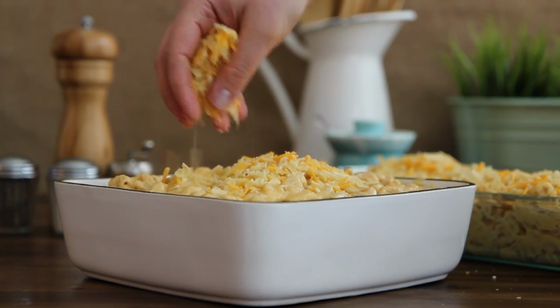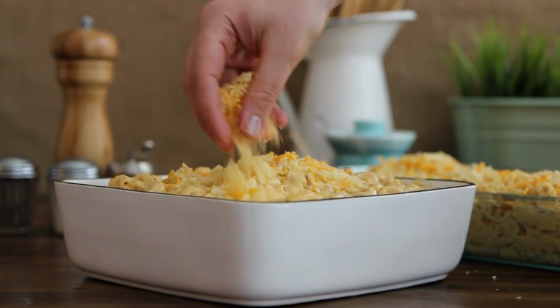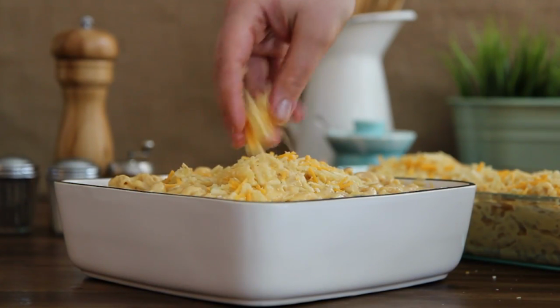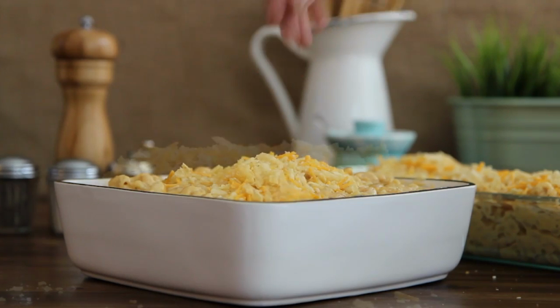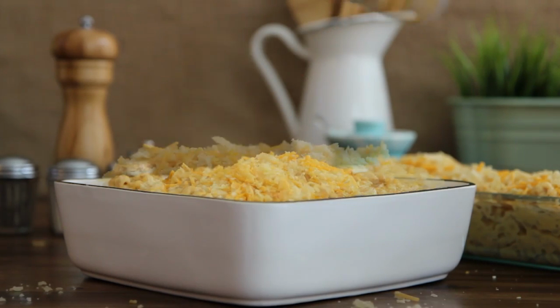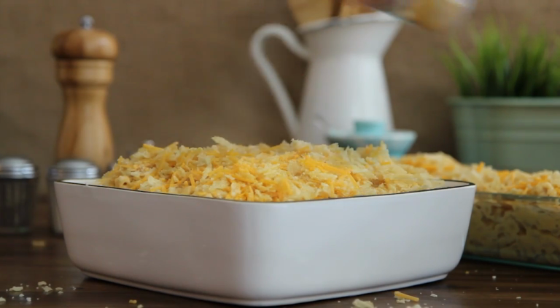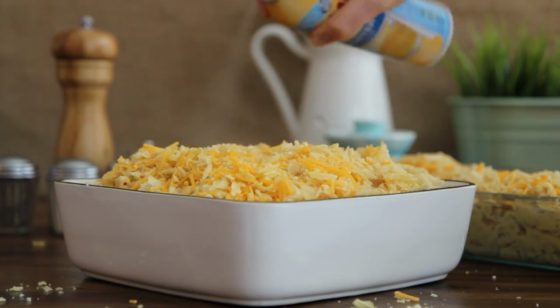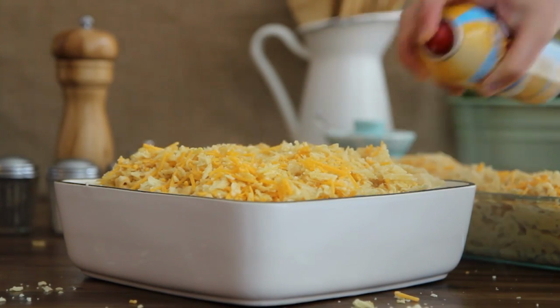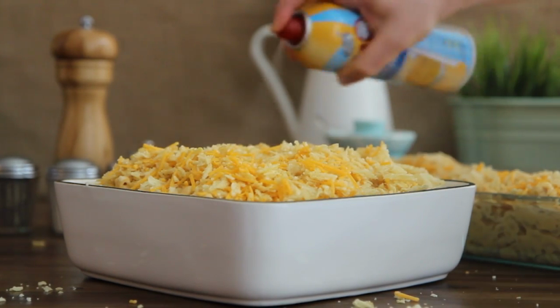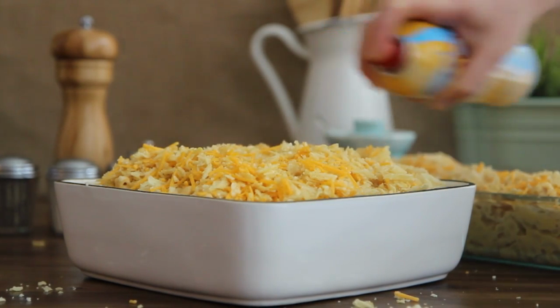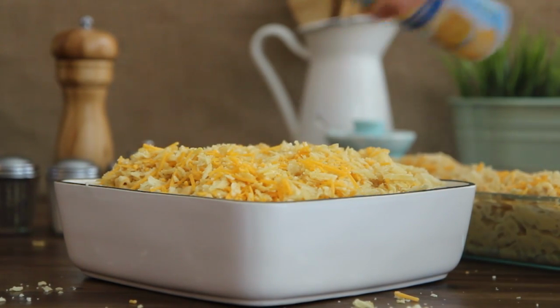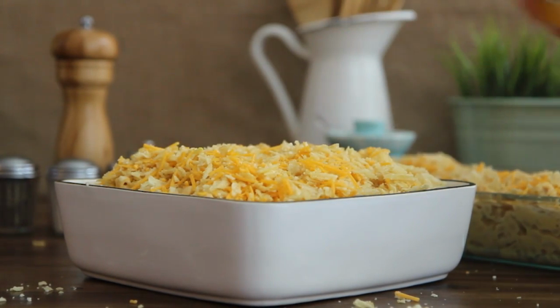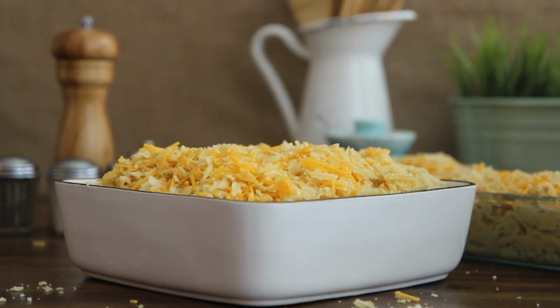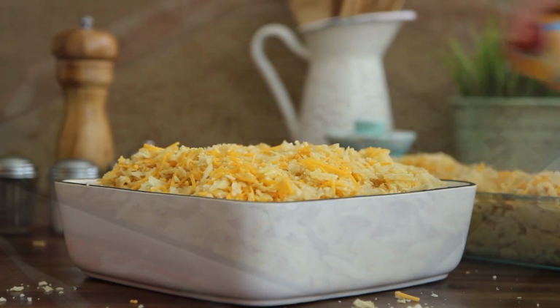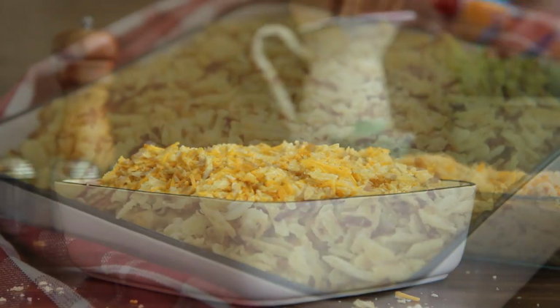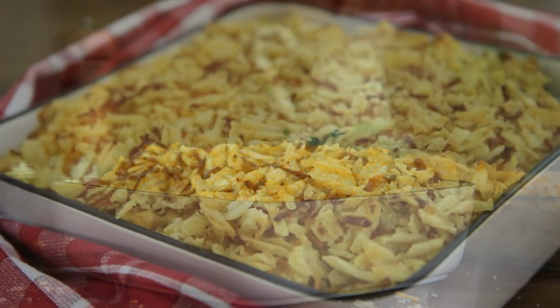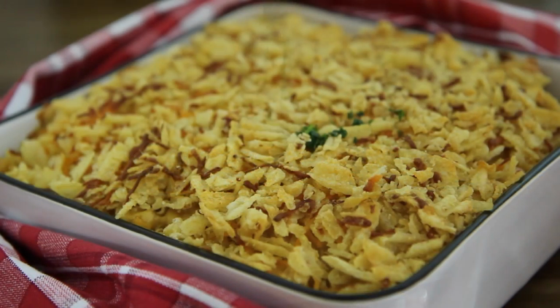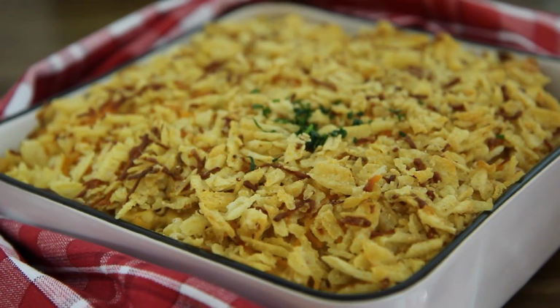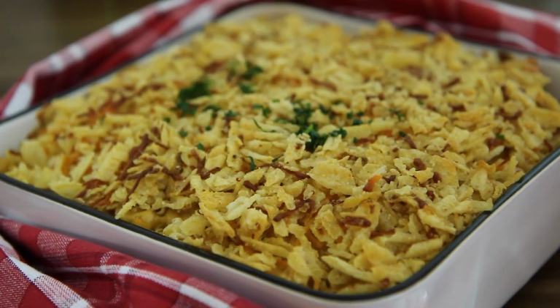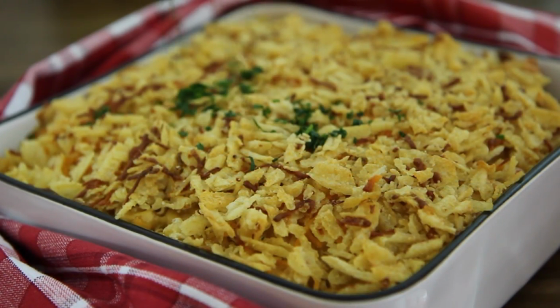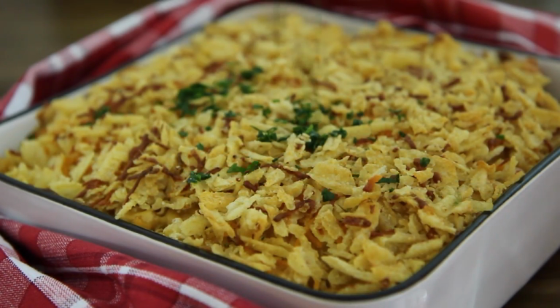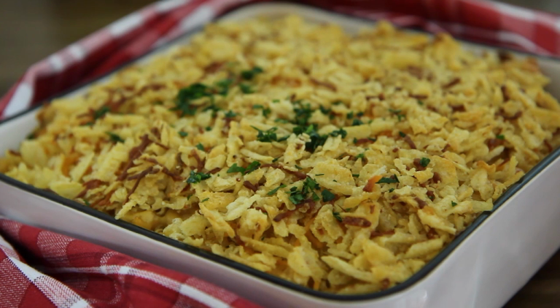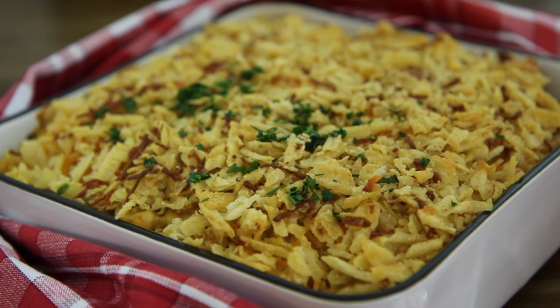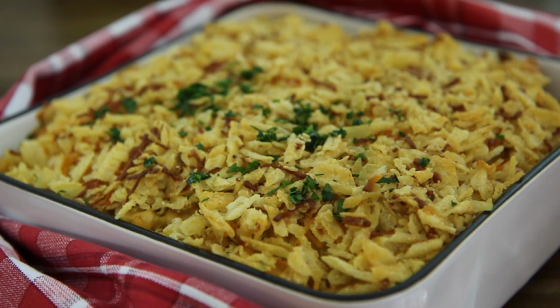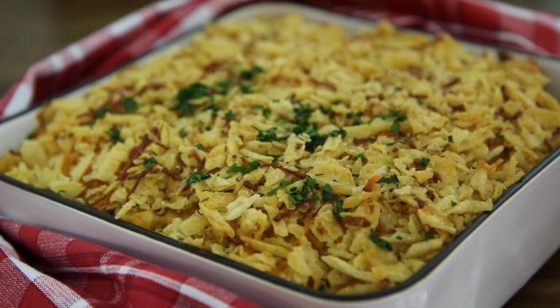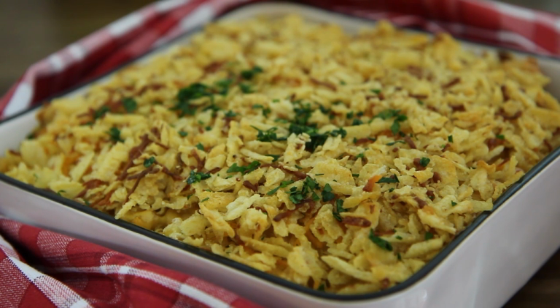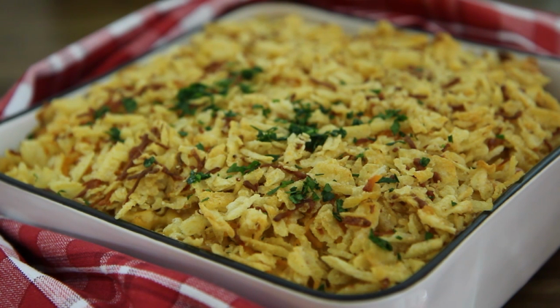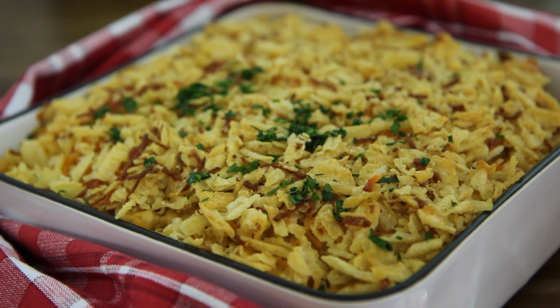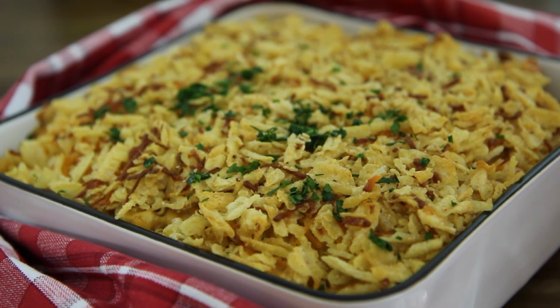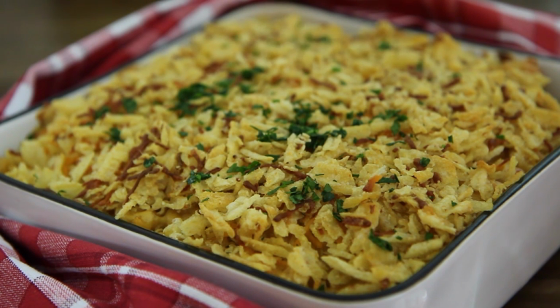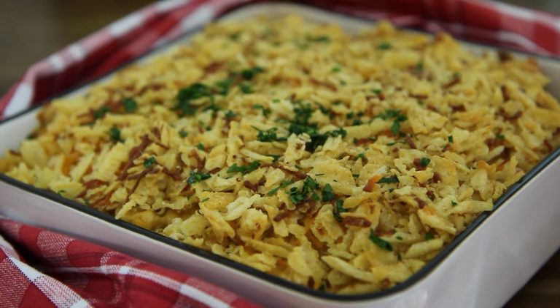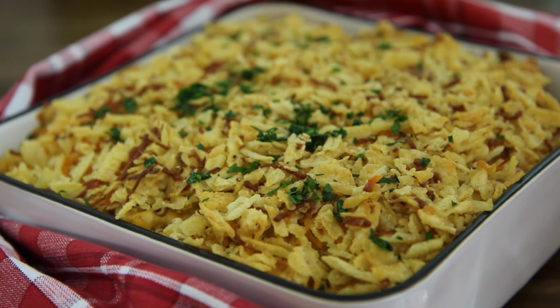Sprinkle the topping over the macaroni and spray the top with butter-flavored cooking spray. Bake in the preheated oven until the crust is golden brown and the sauce is bubbling, 35 to 40 minutes.